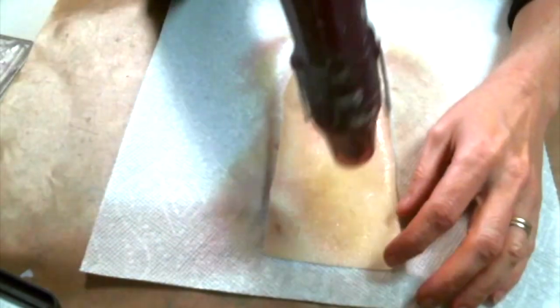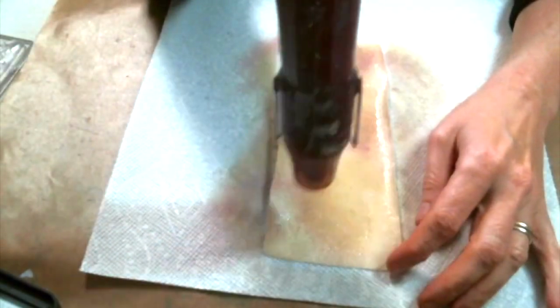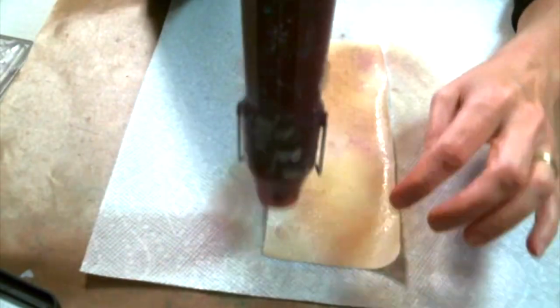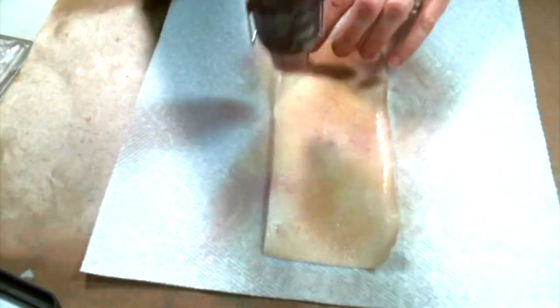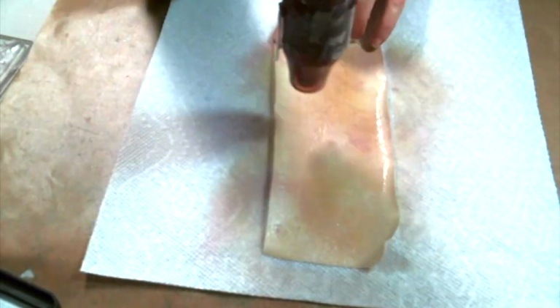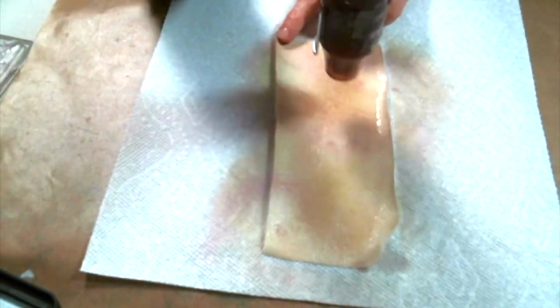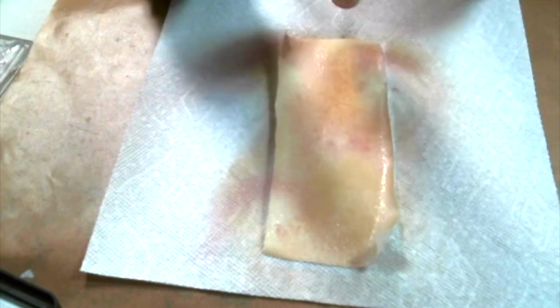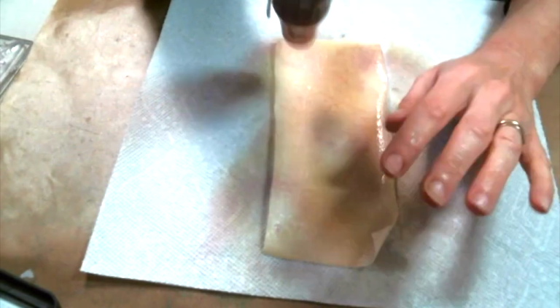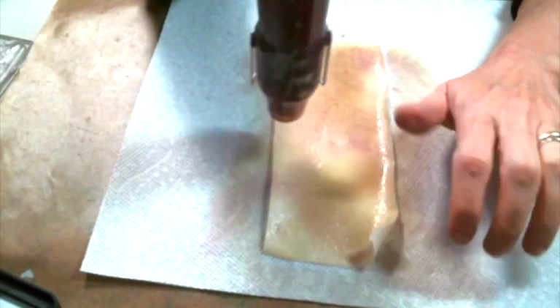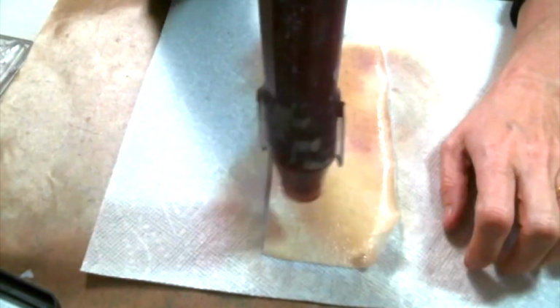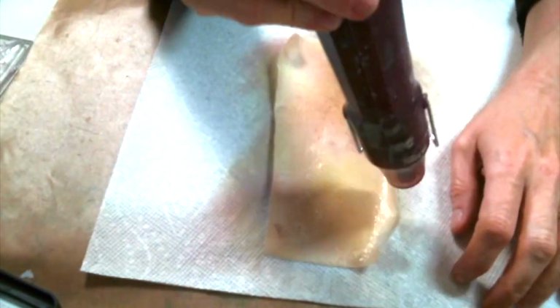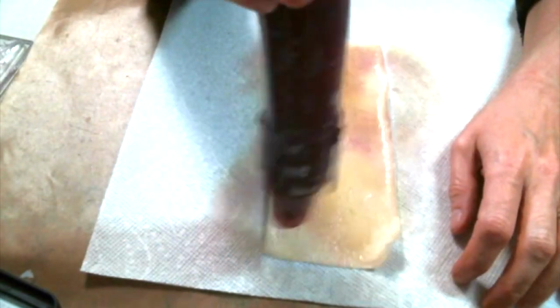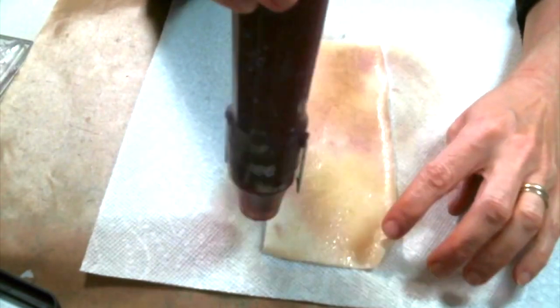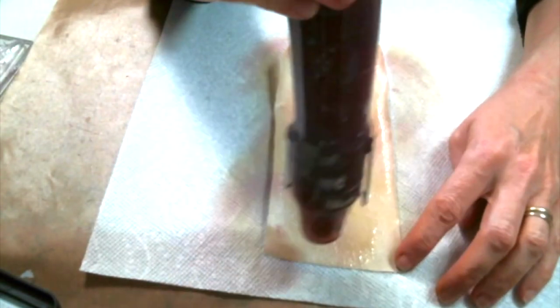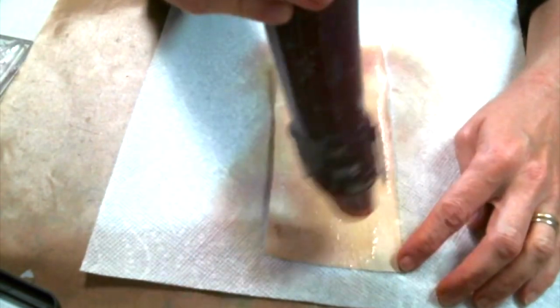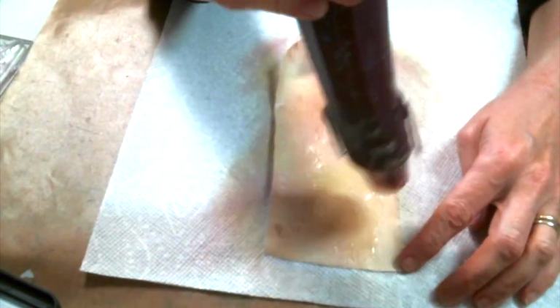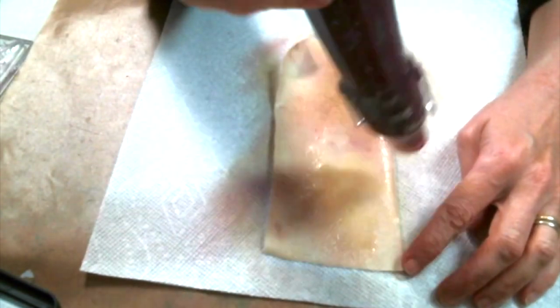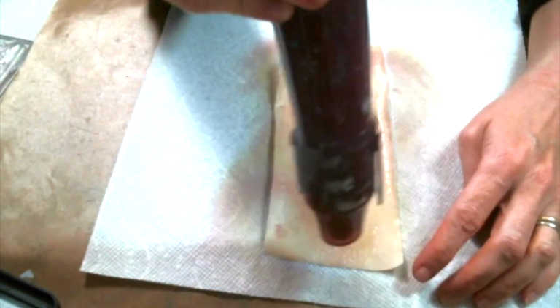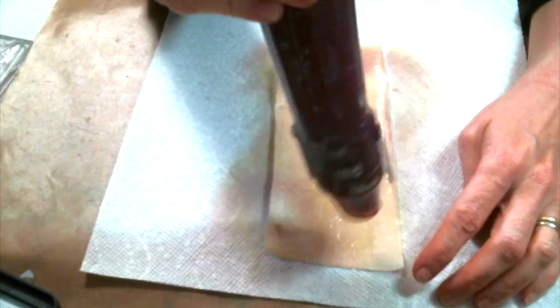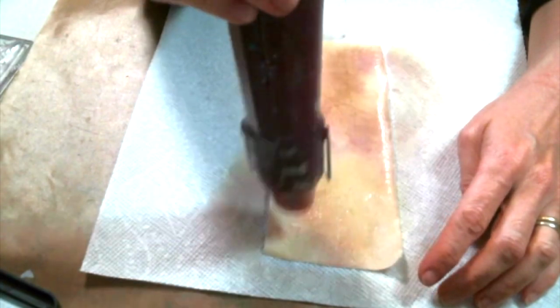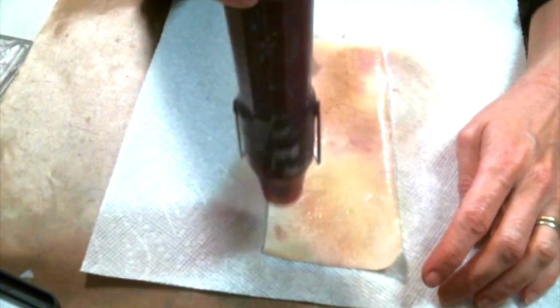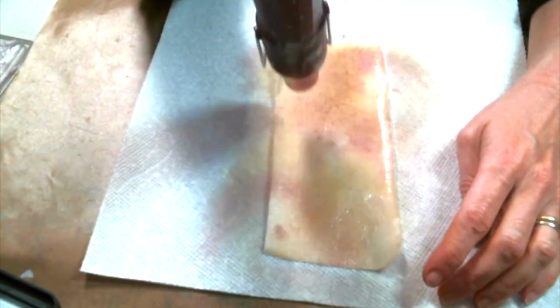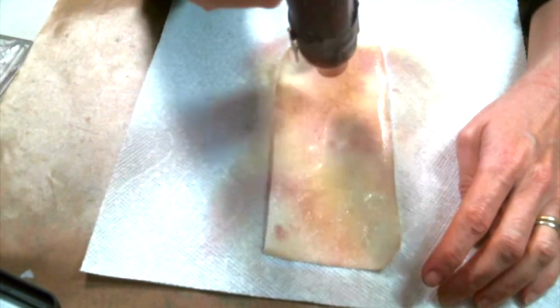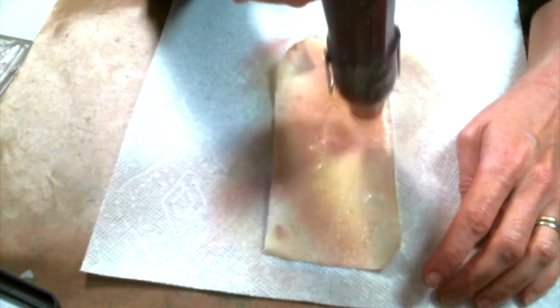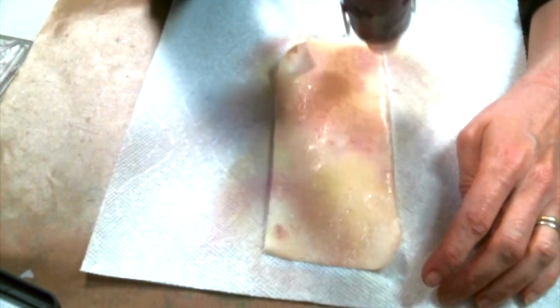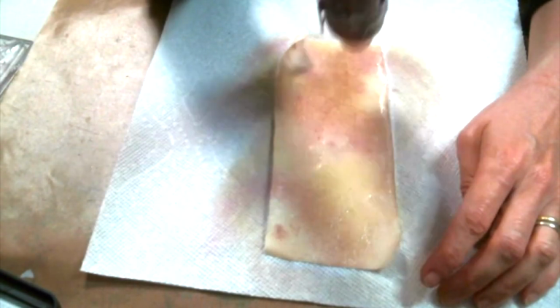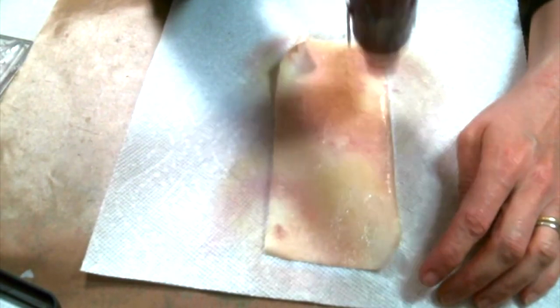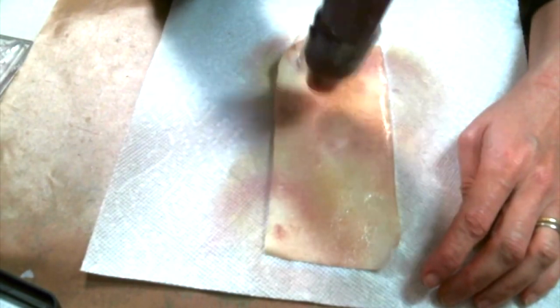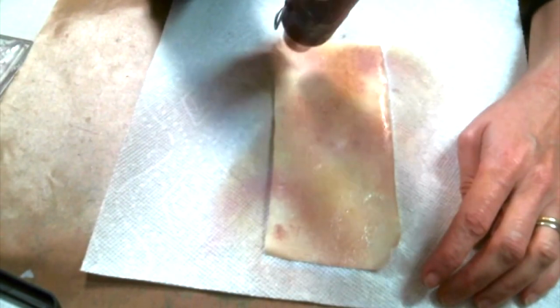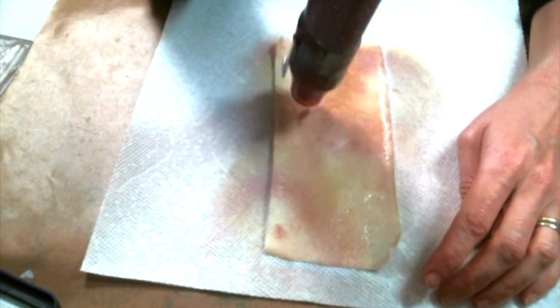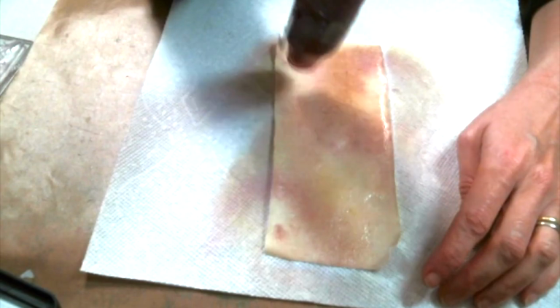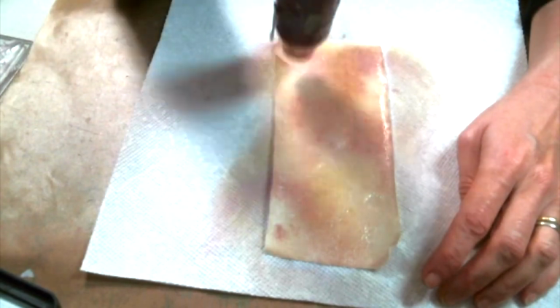I'm going to use my heat tool to dry the fabric. You want to be careful when using your heat tool on fabric — if you leave it in one spot for too long, it can burn the fabric. As long as you keep it moving, you really shouldn't have a problem.